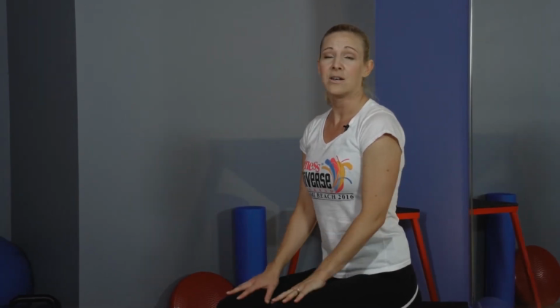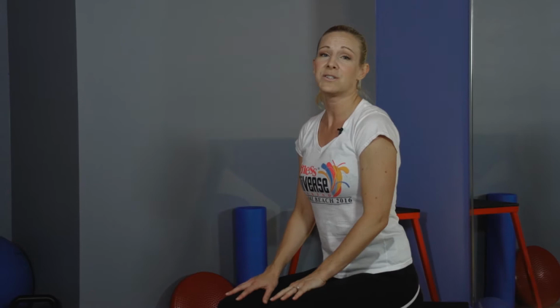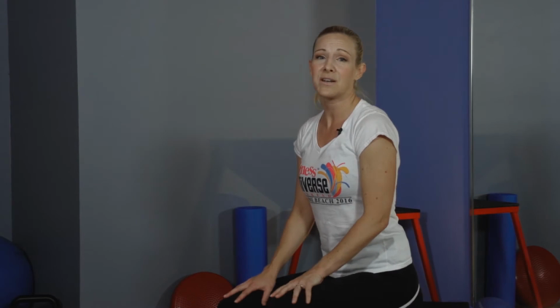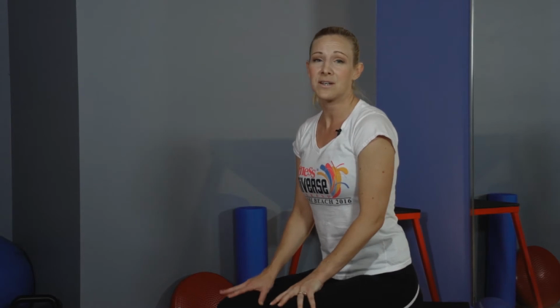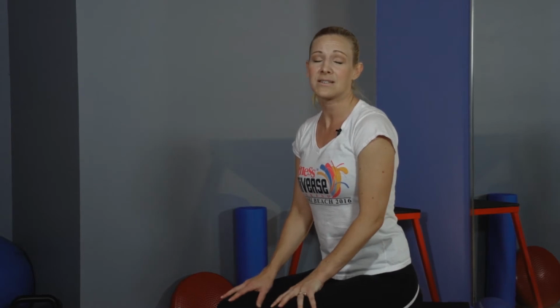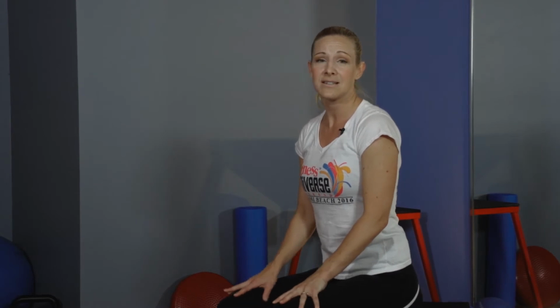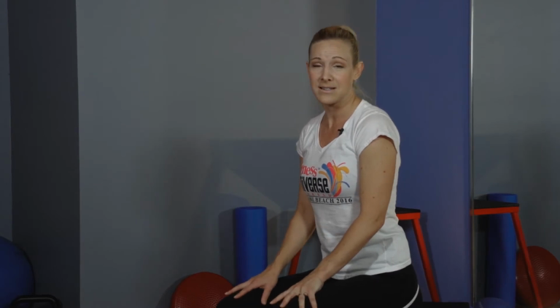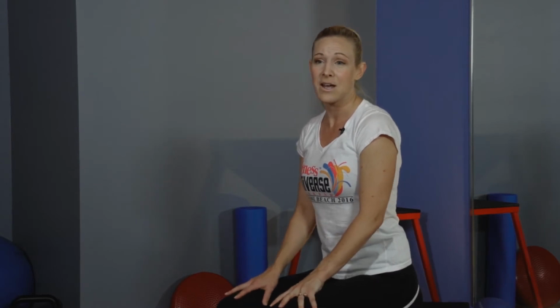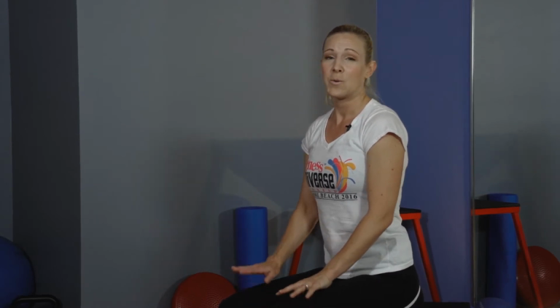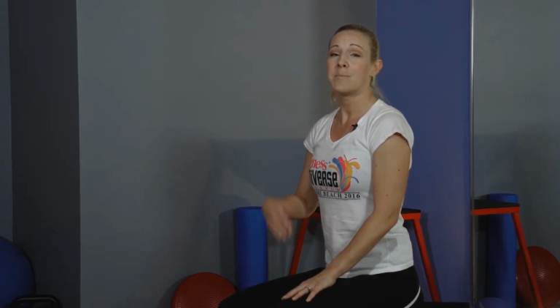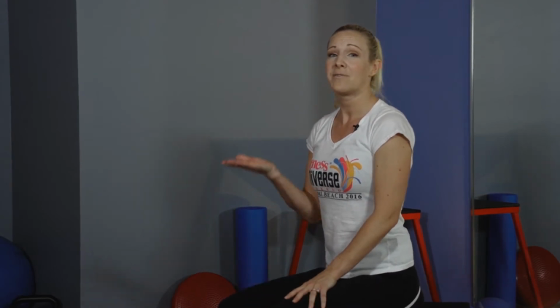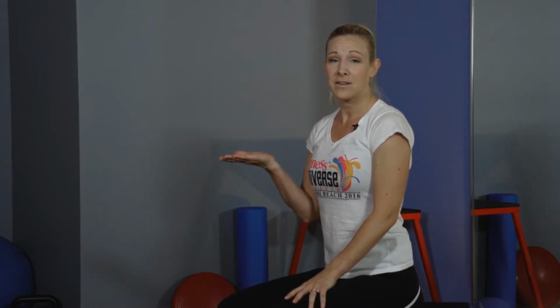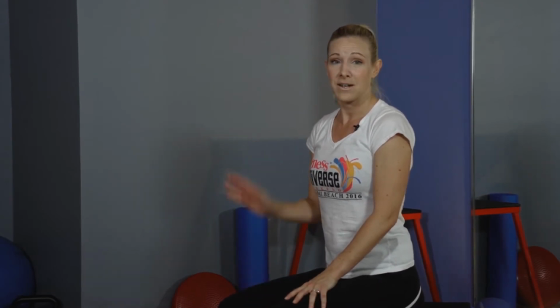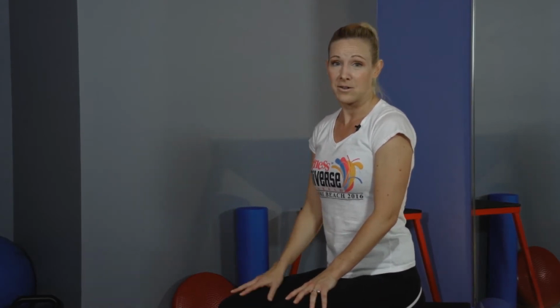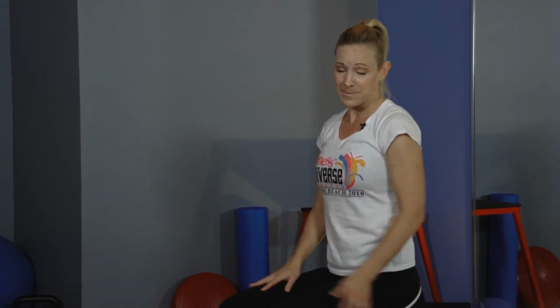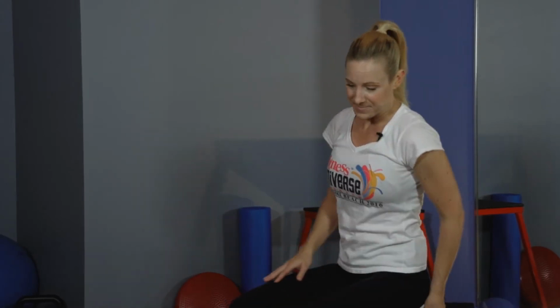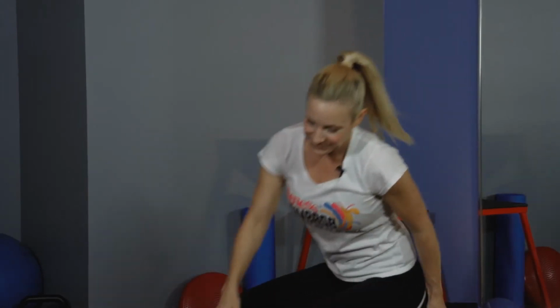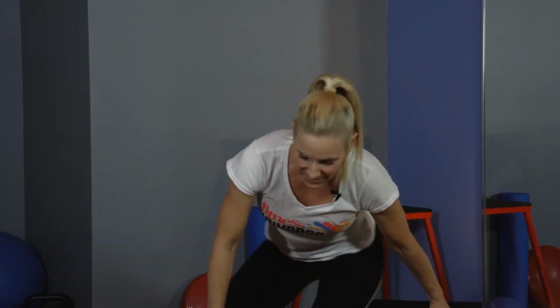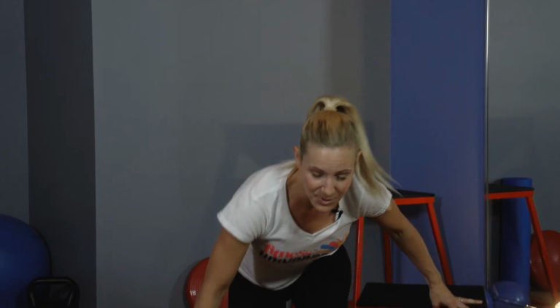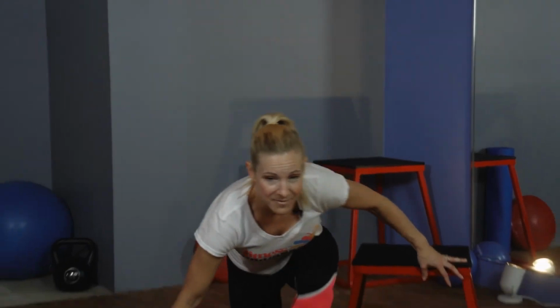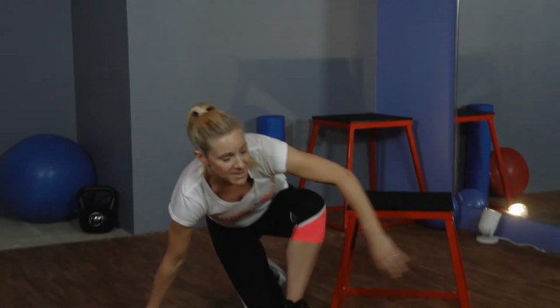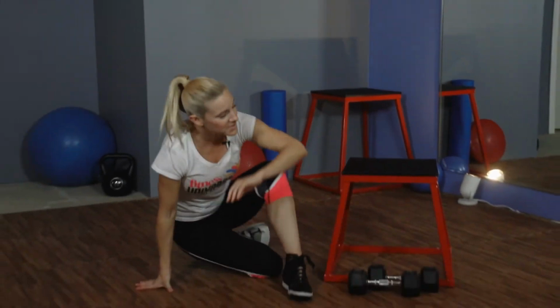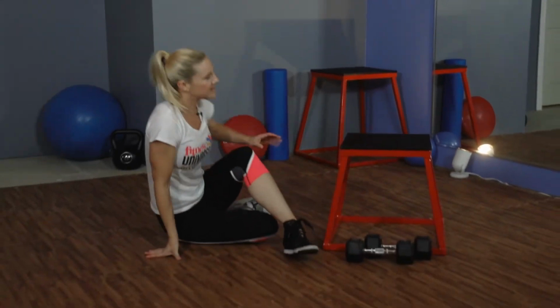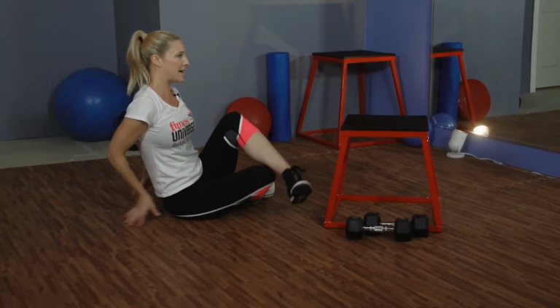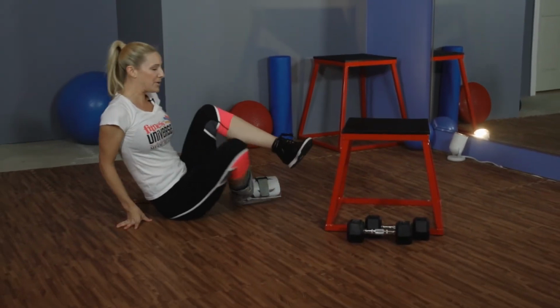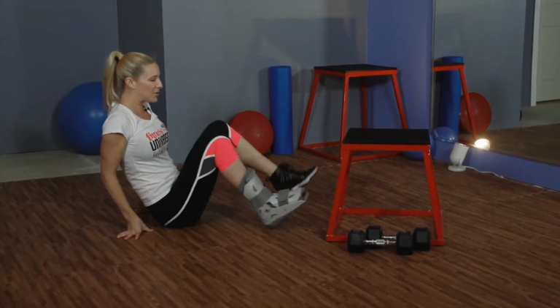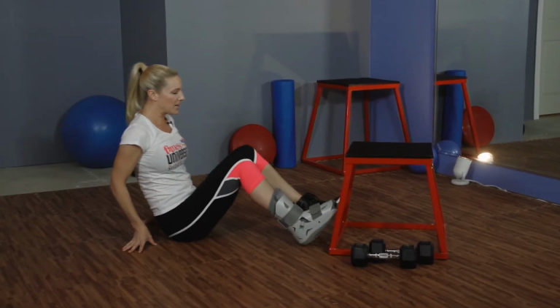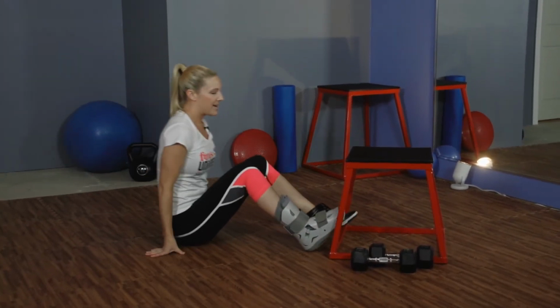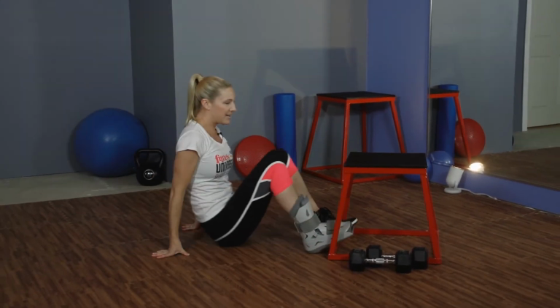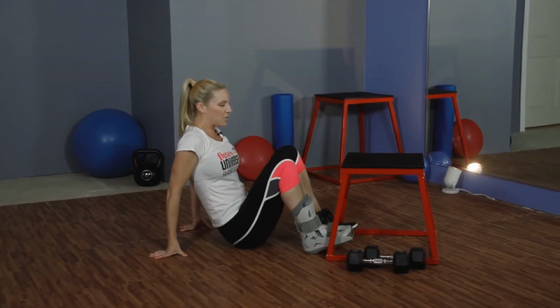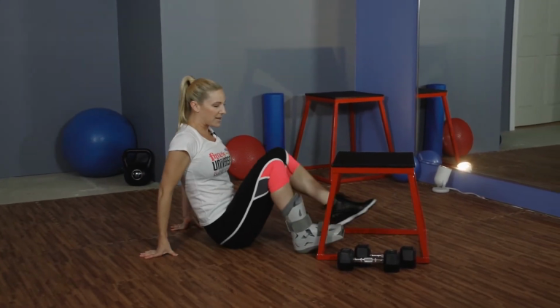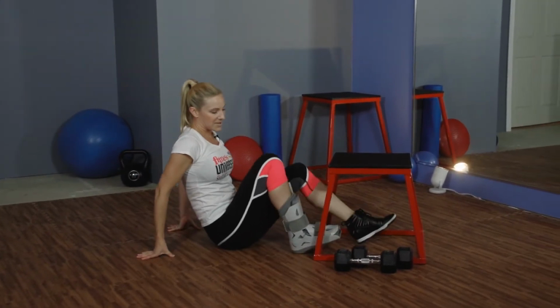So these three exercises that I selected were keeping my foot elevated at all times. I have three exercises: upper, lower, and a core exercise.